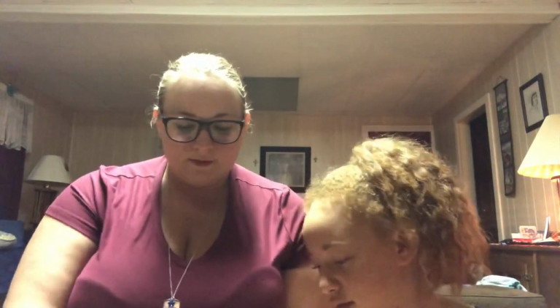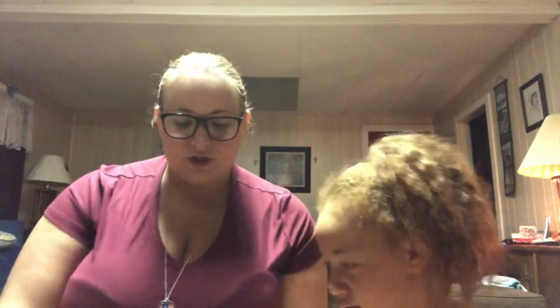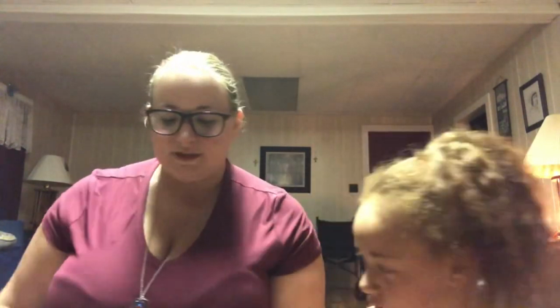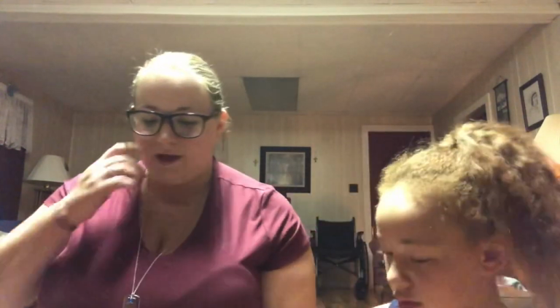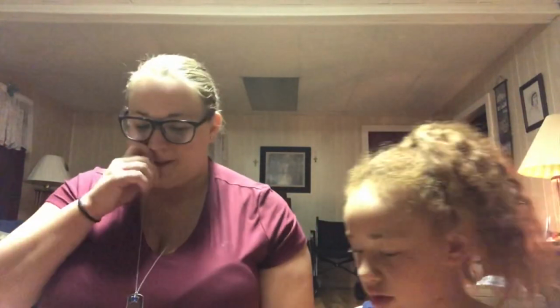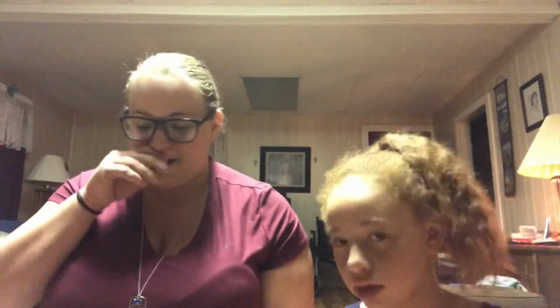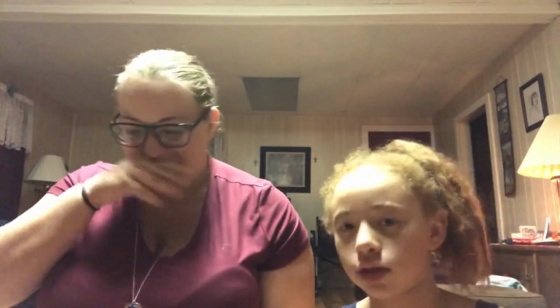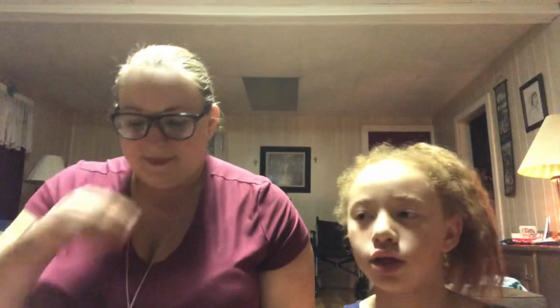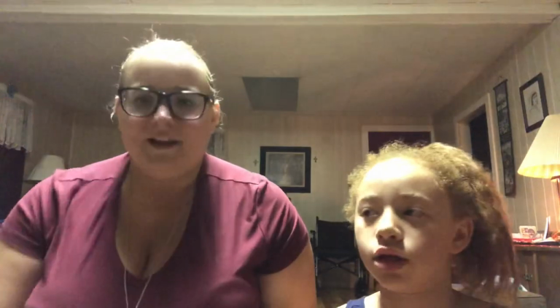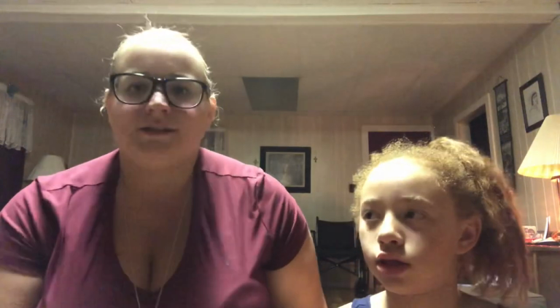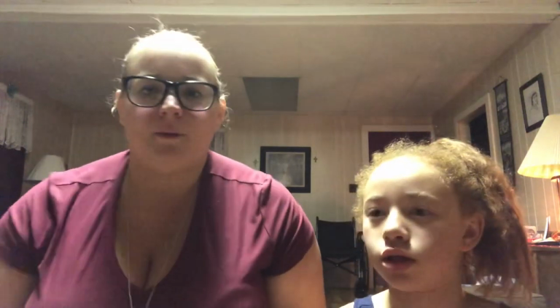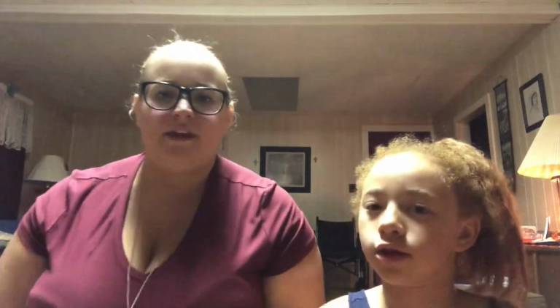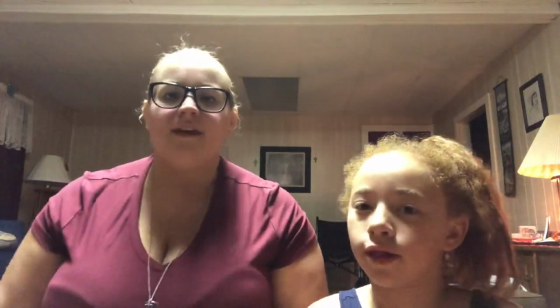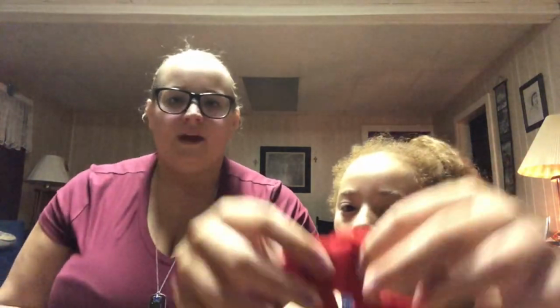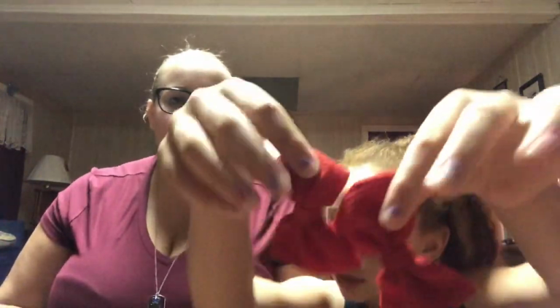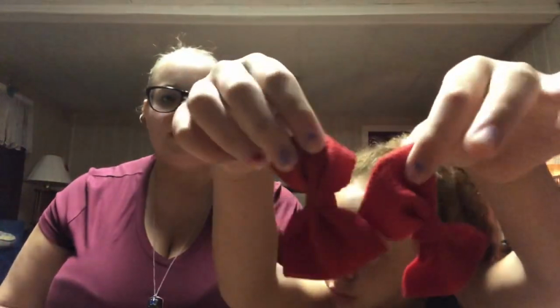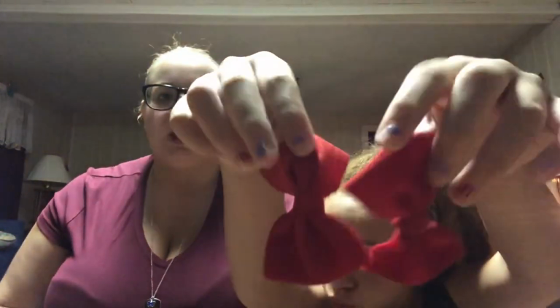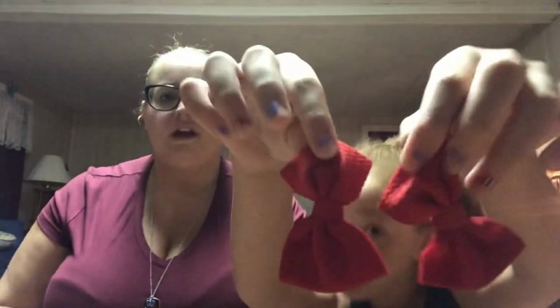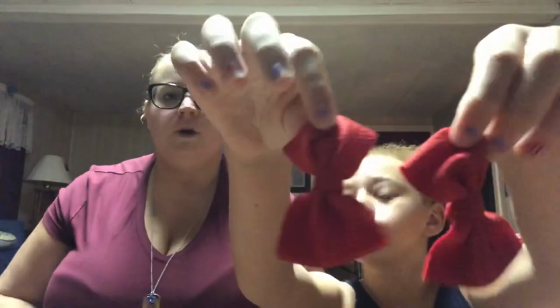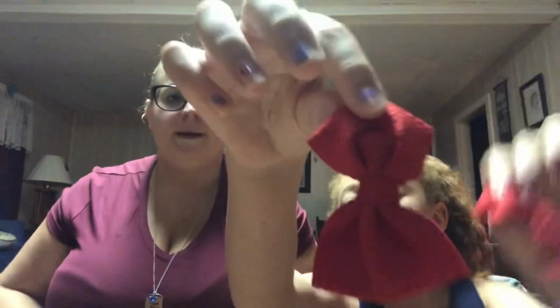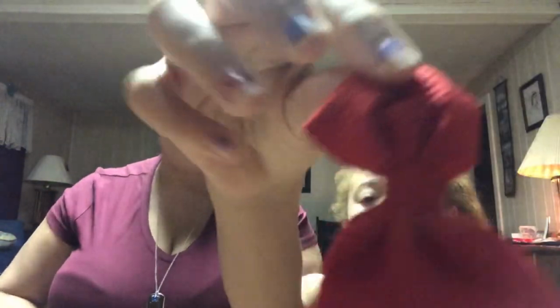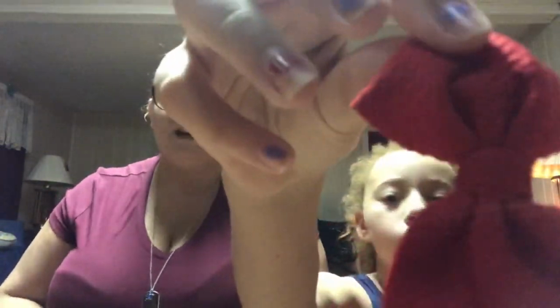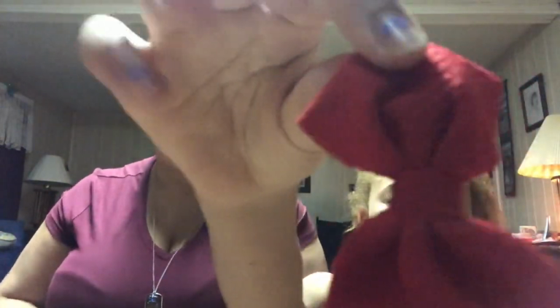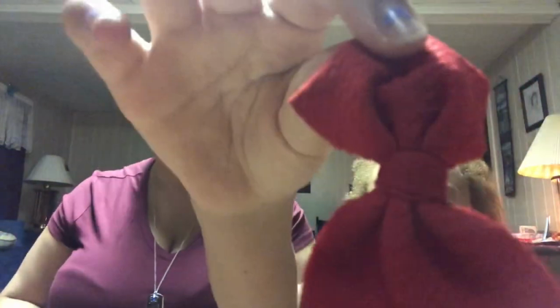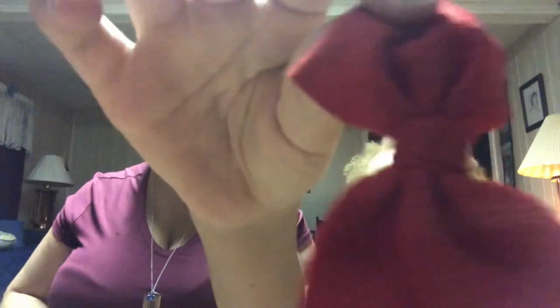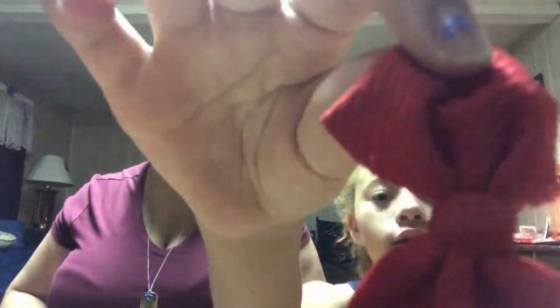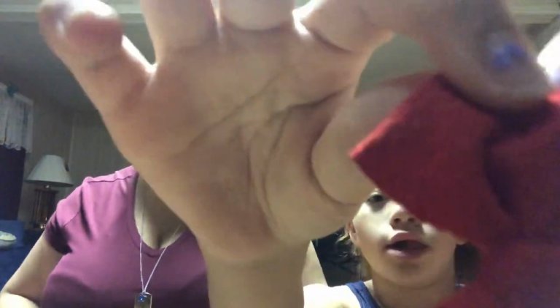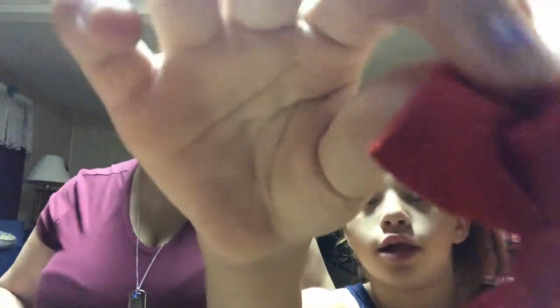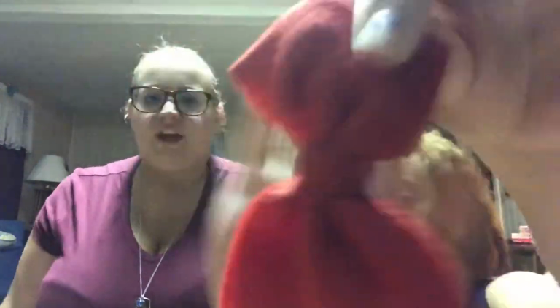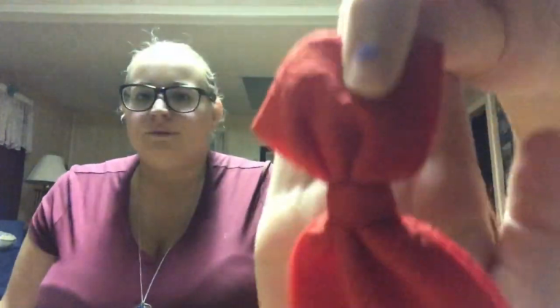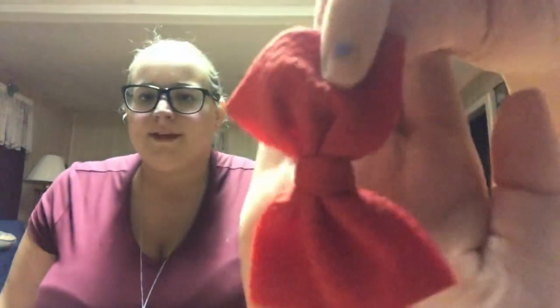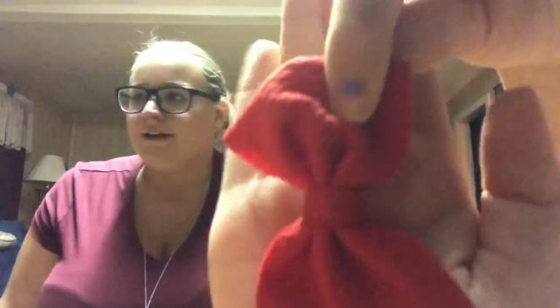The next one — these ones are just a solid color because they'll be nice to wear with anything. Maybe a printed outfit or something. They're just red — very cute red pigtails.